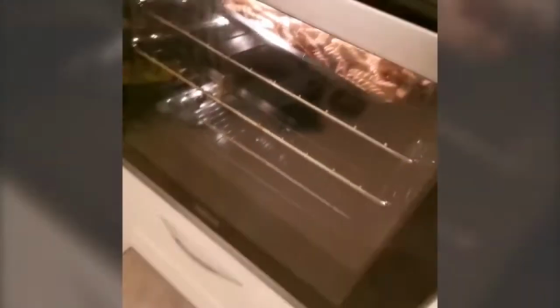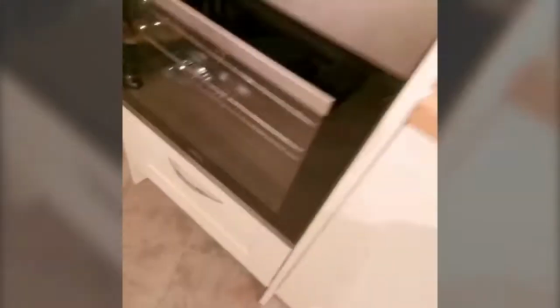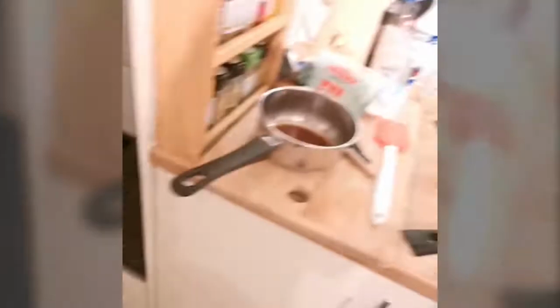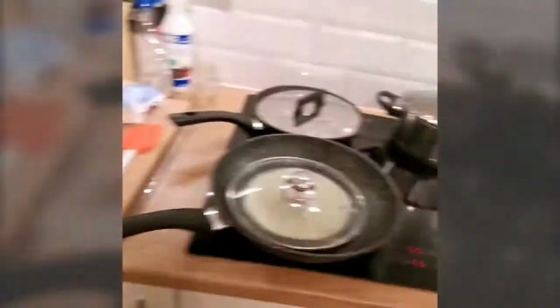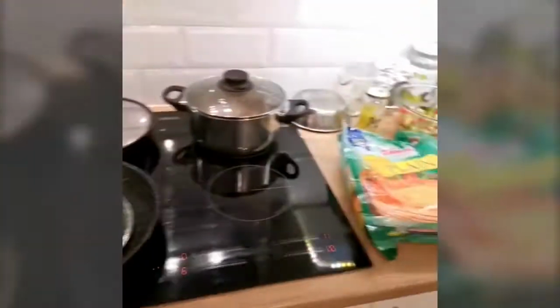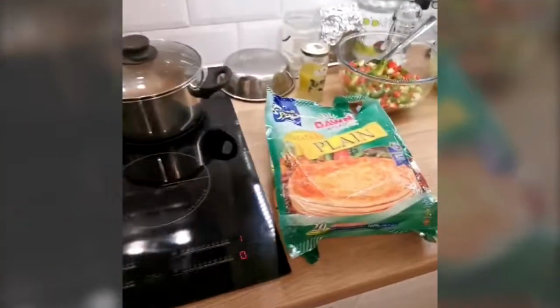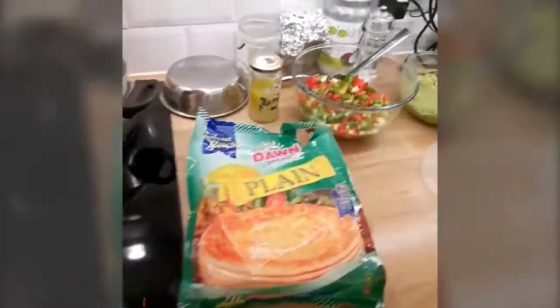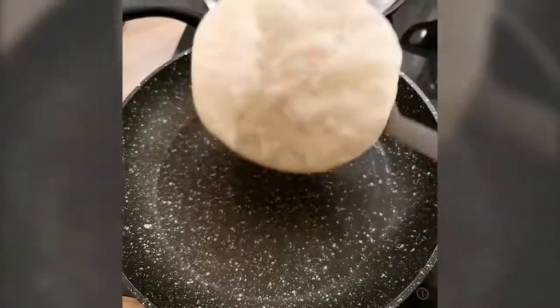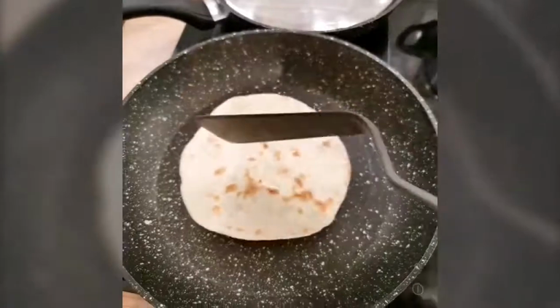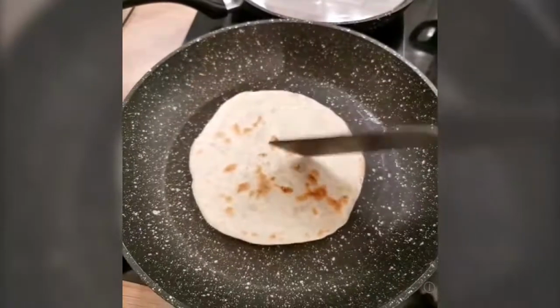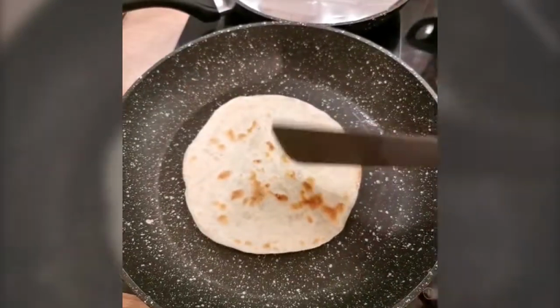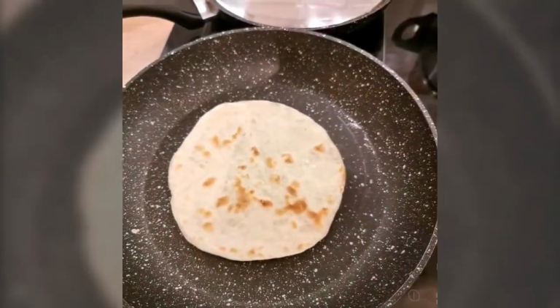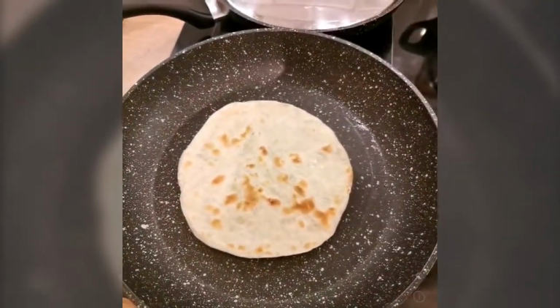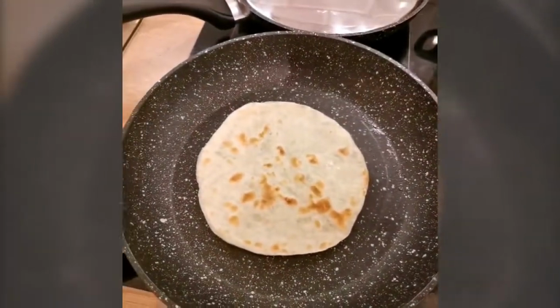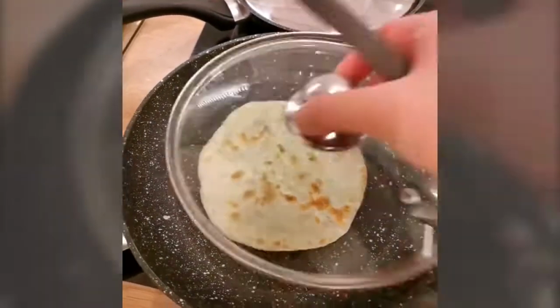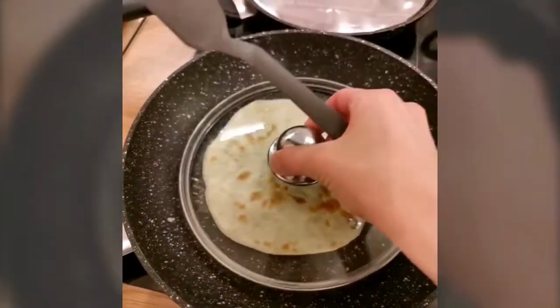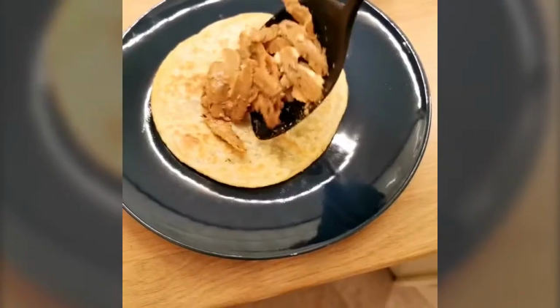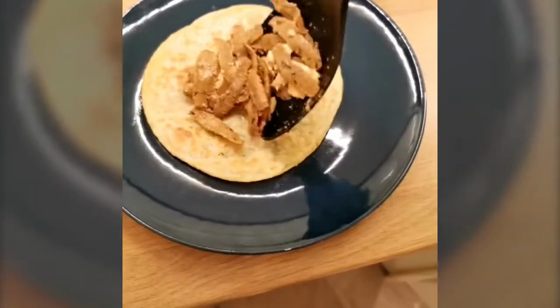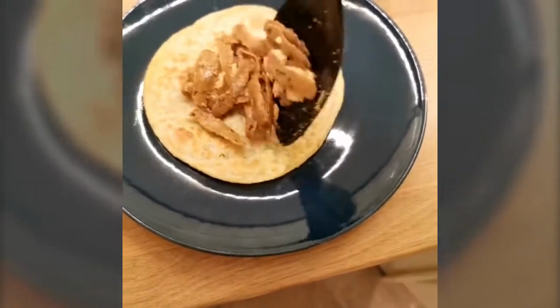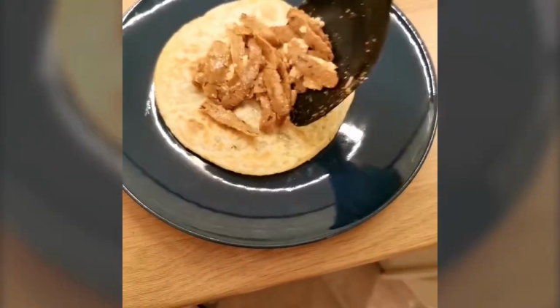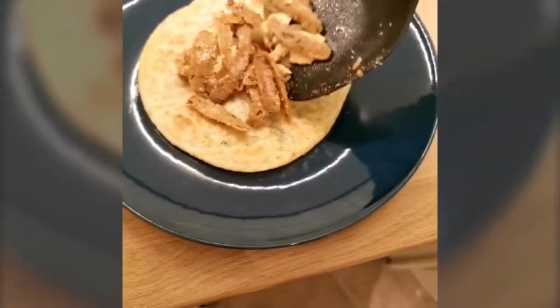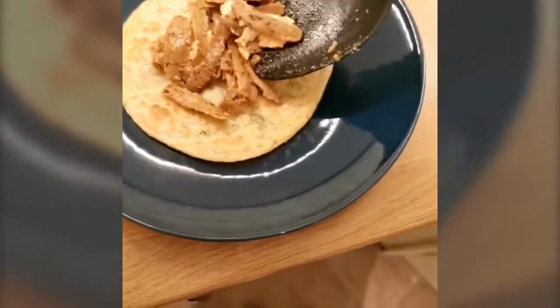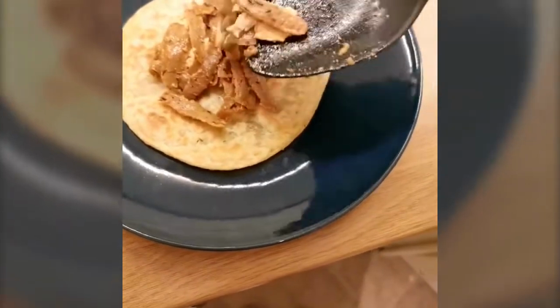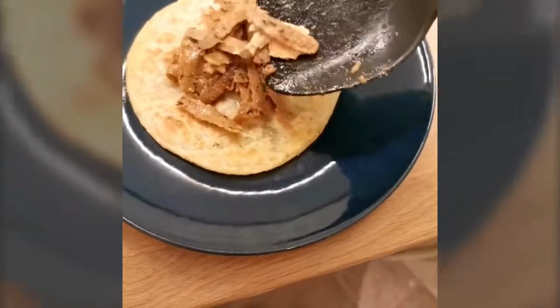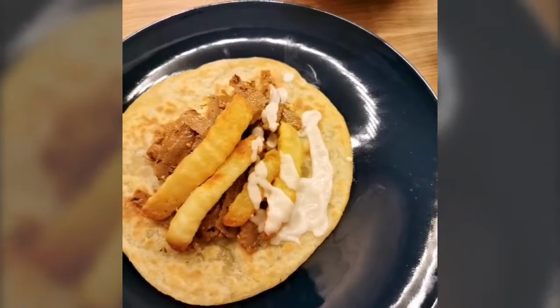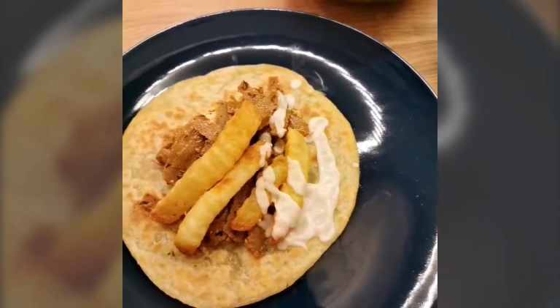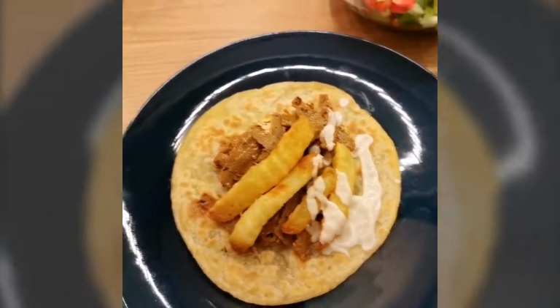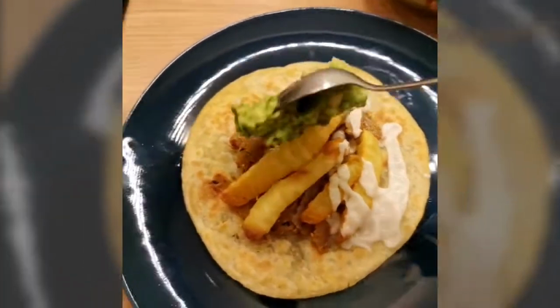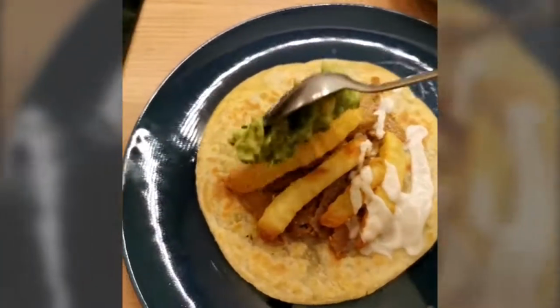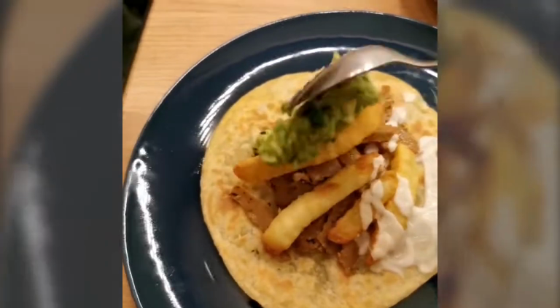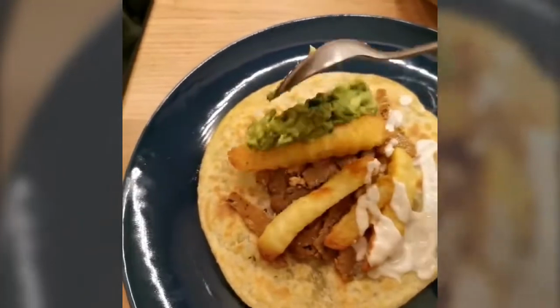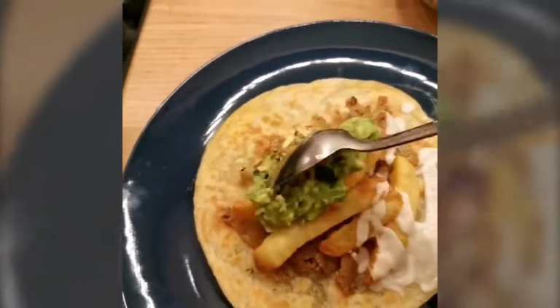We're gonna combine all of this — mmm, yummy. You gotta flip them about halfway through. Now we're starting to fill one of them up that's ready: some chippies, some mayo, some guacamole.